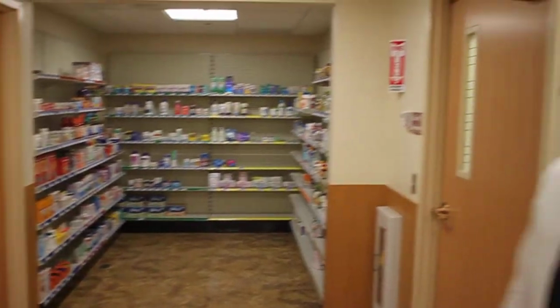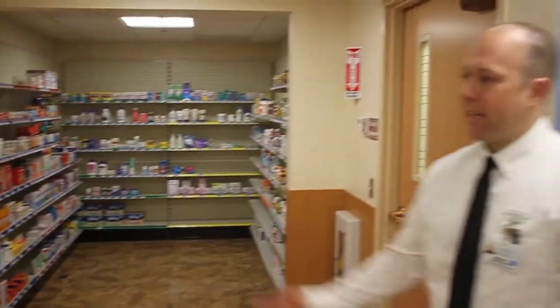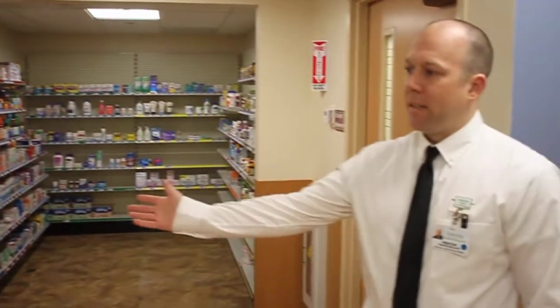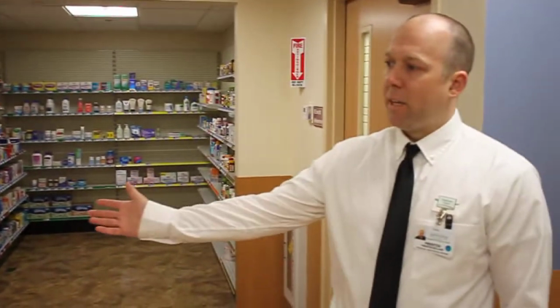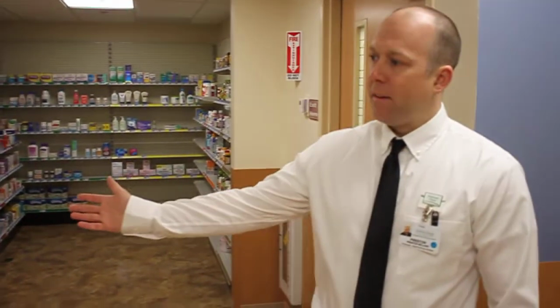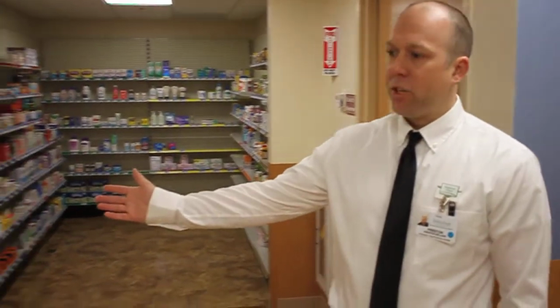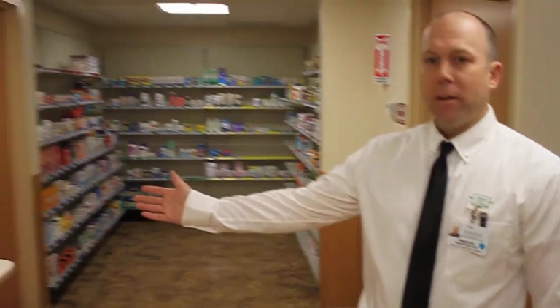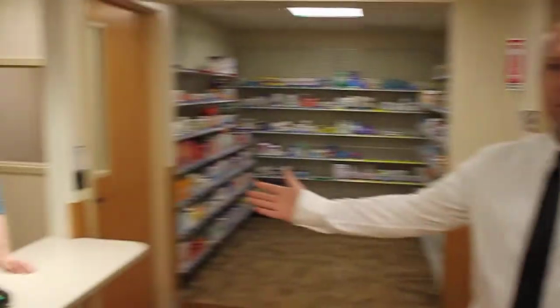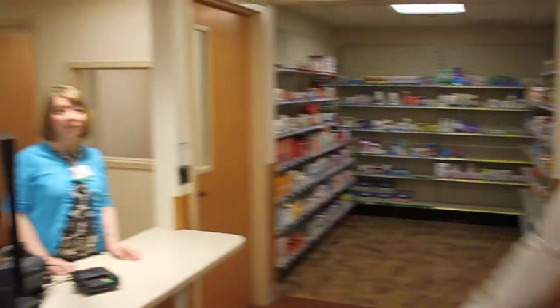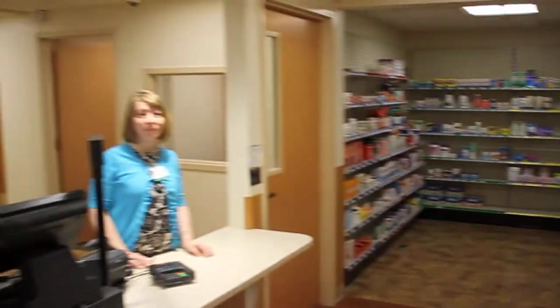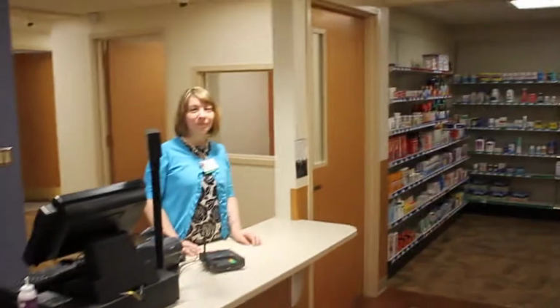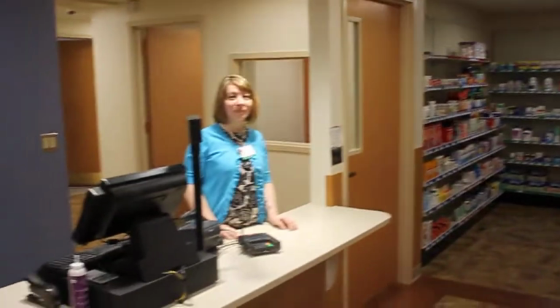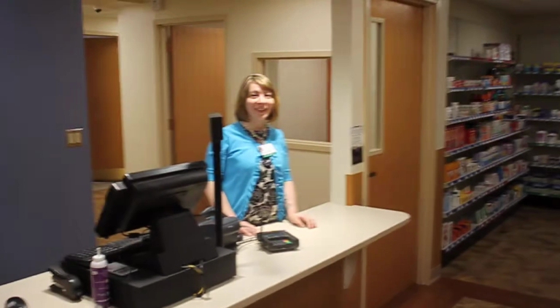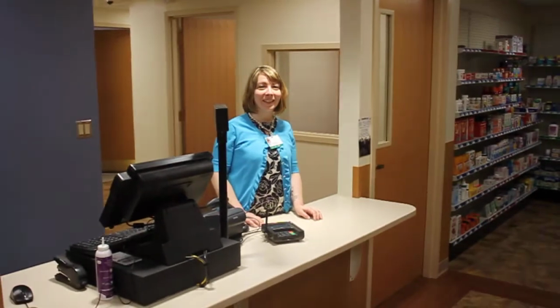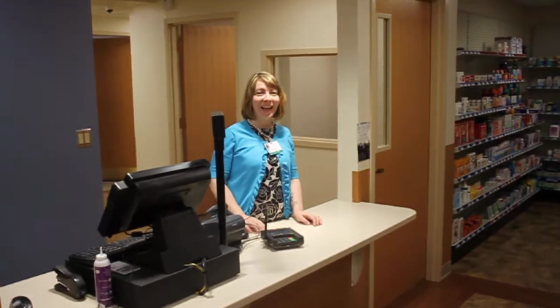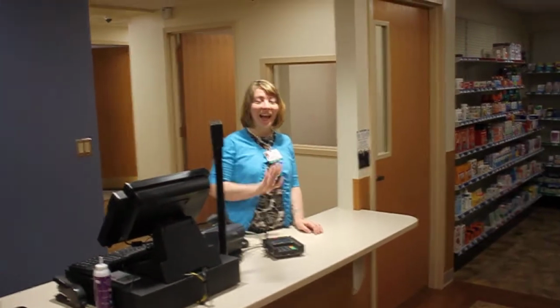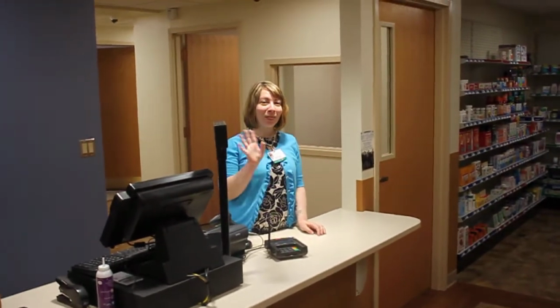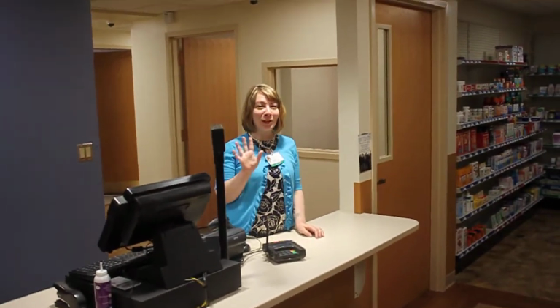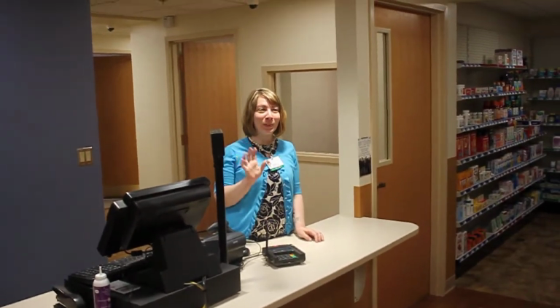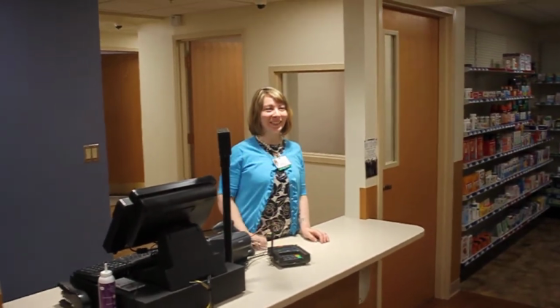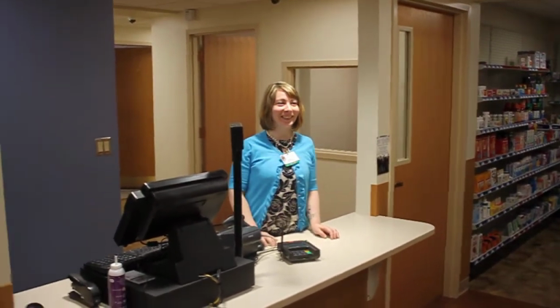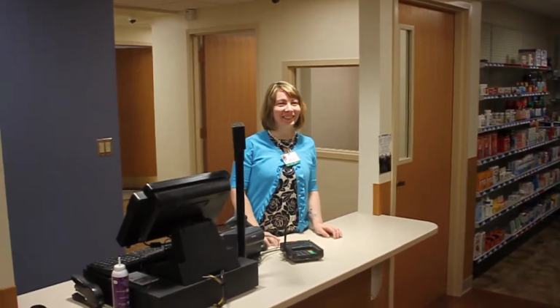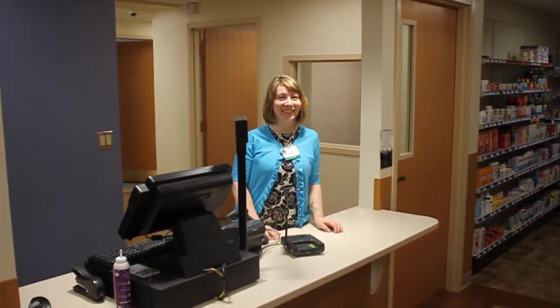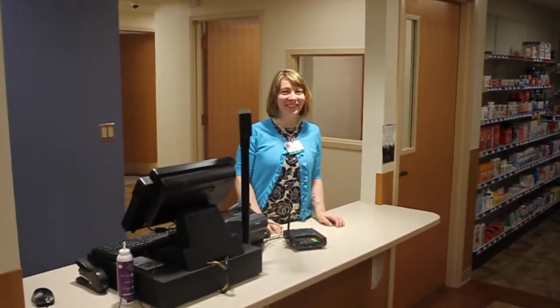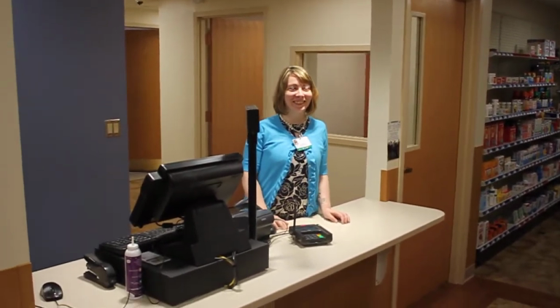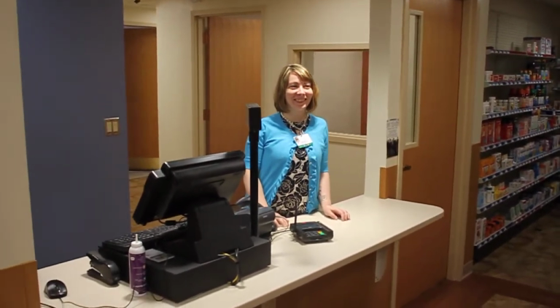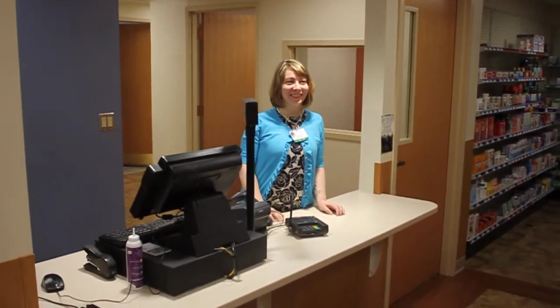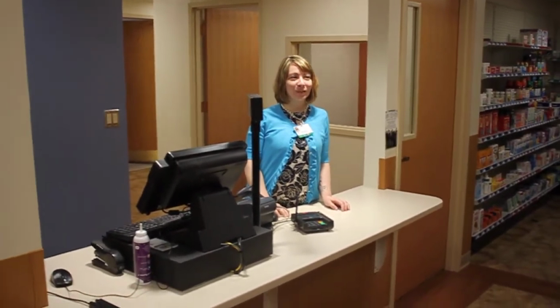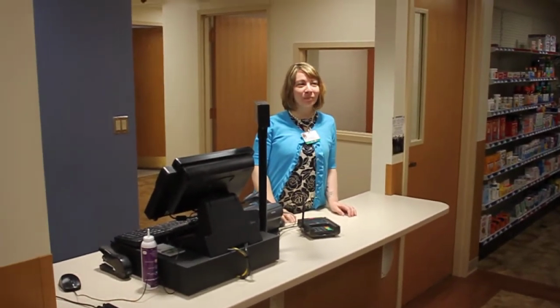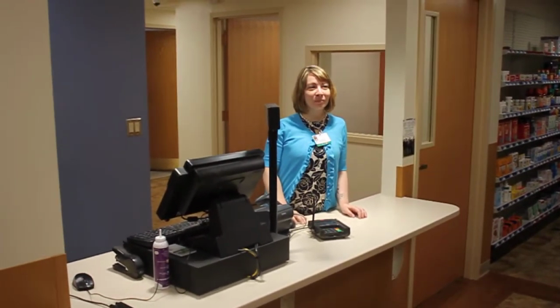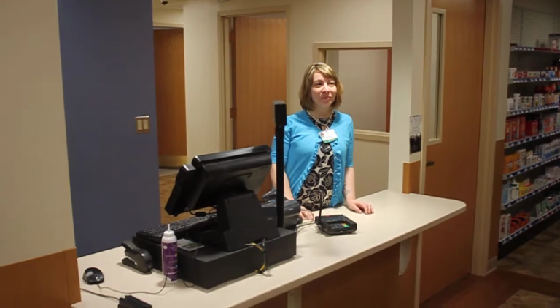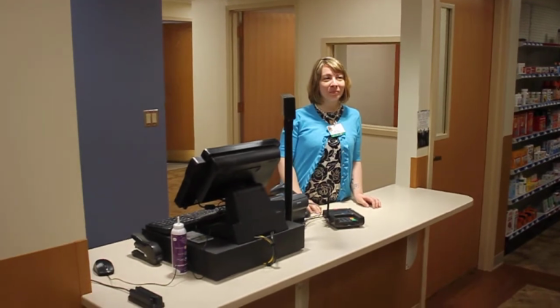And then we have the checkout, where Michelle, one of our other technicians, can help bring up your prescription and can also check you out for your over-the-counters.